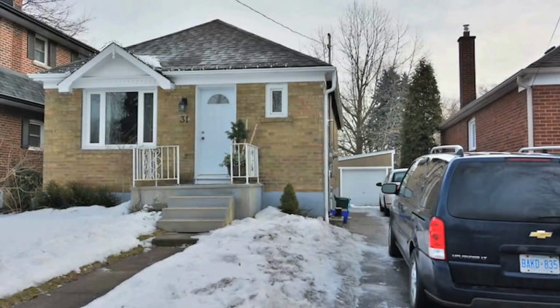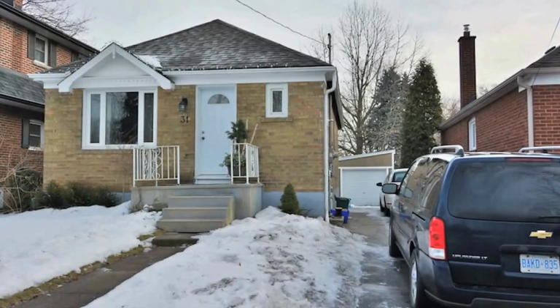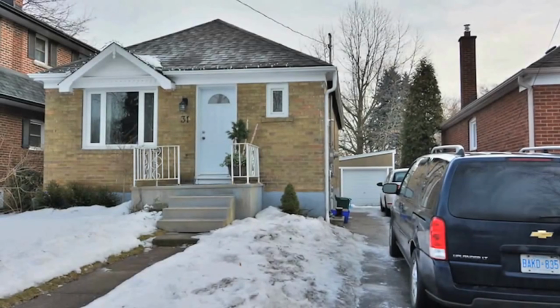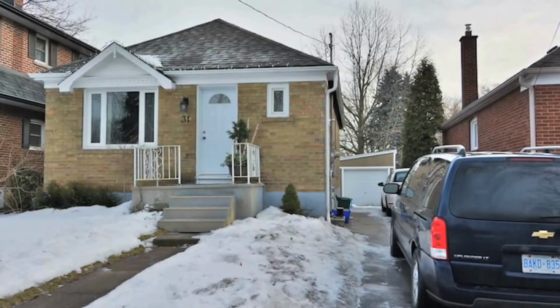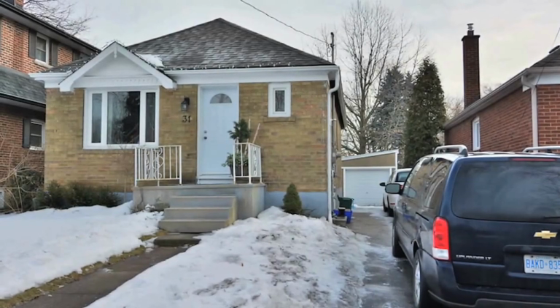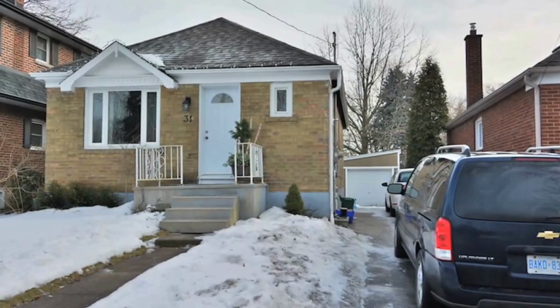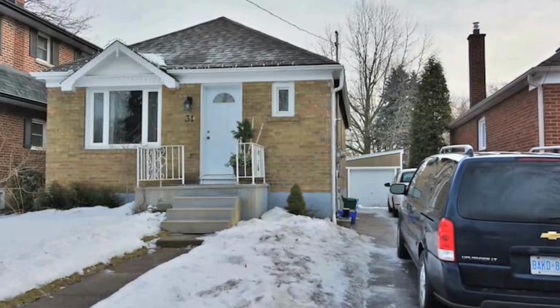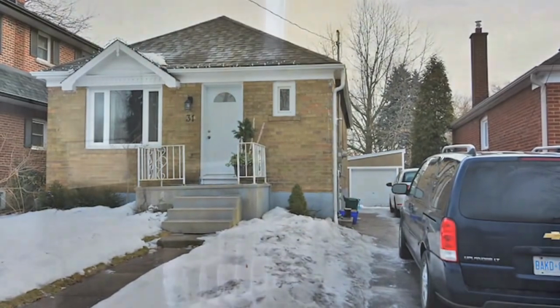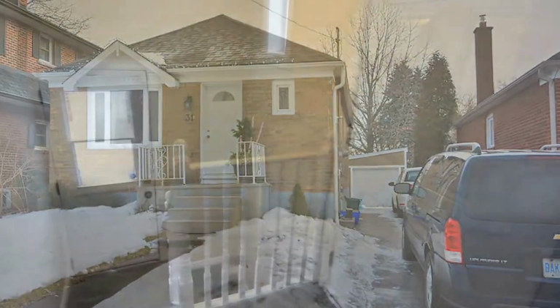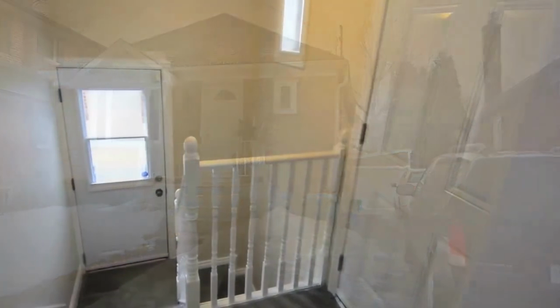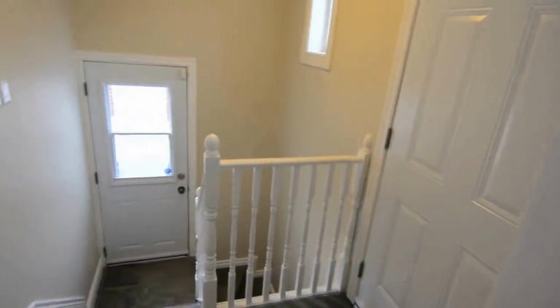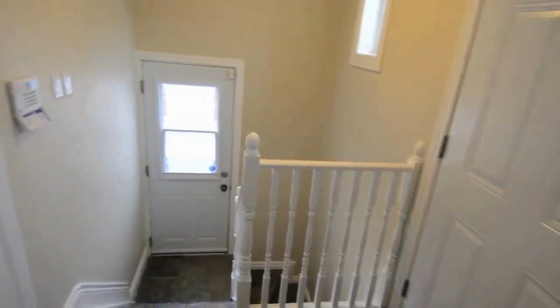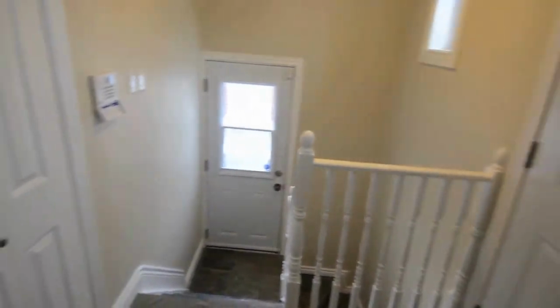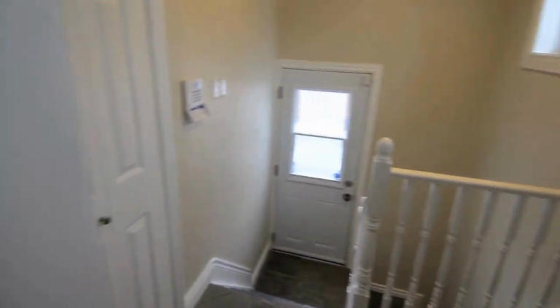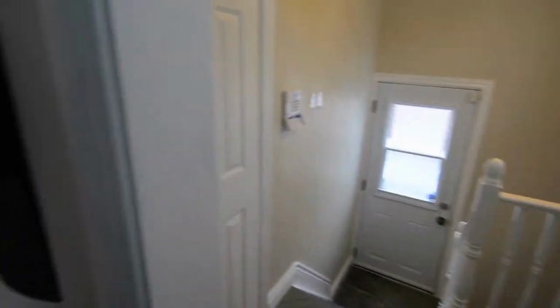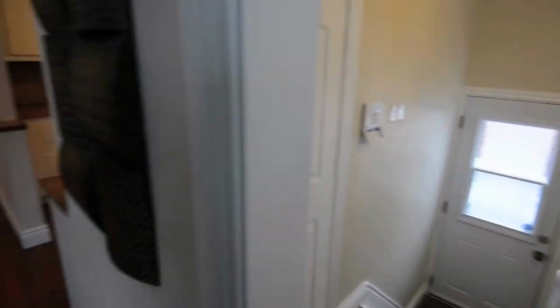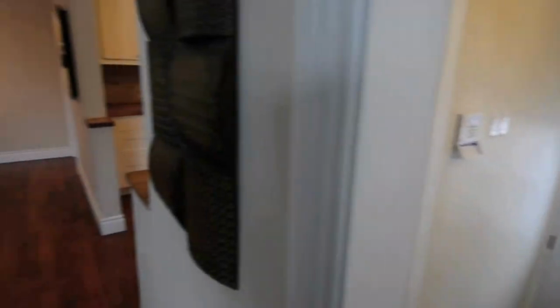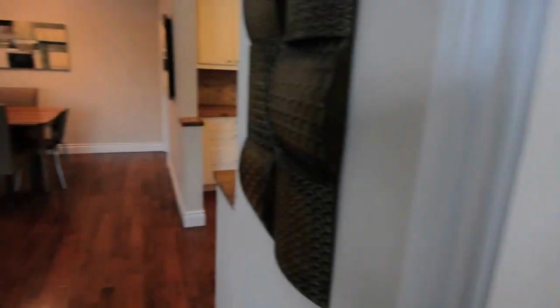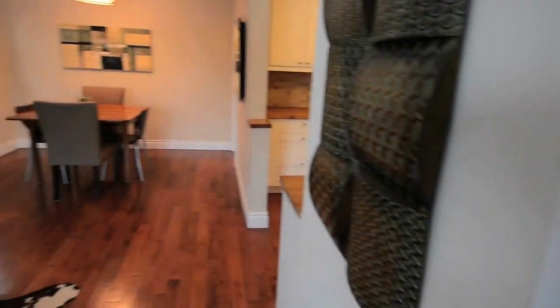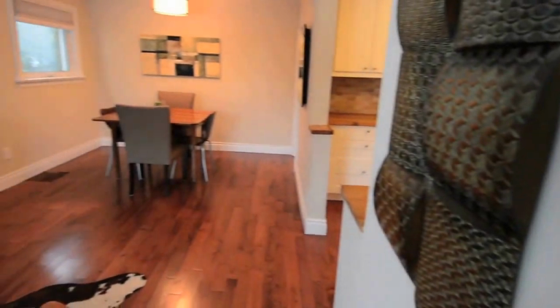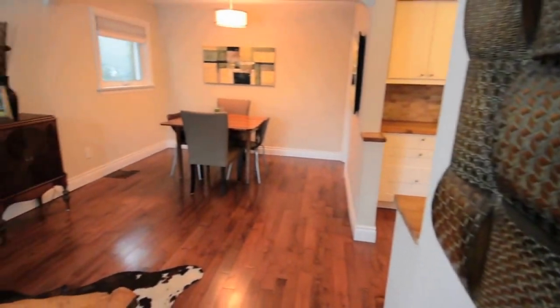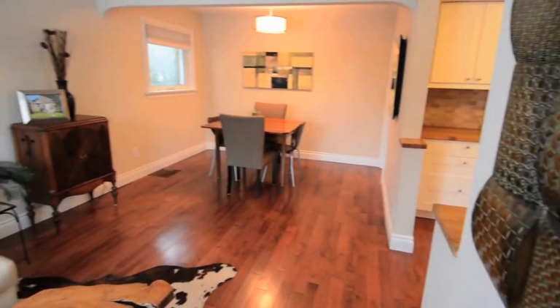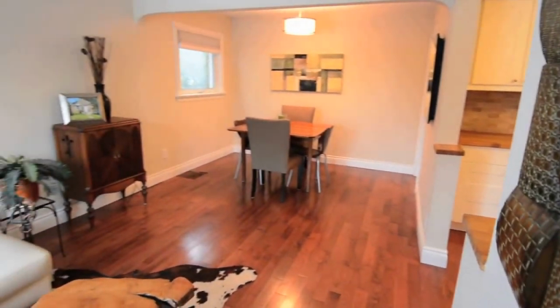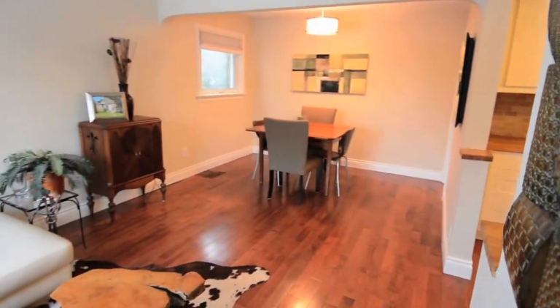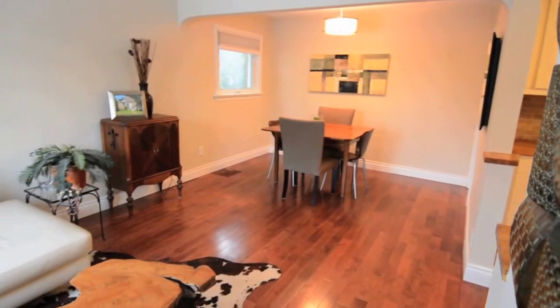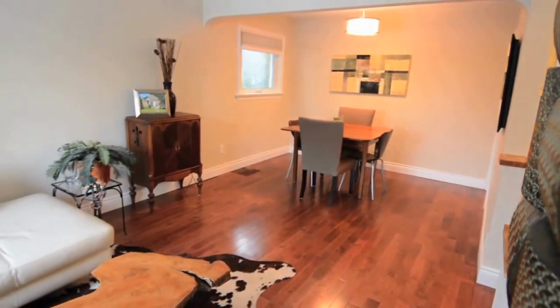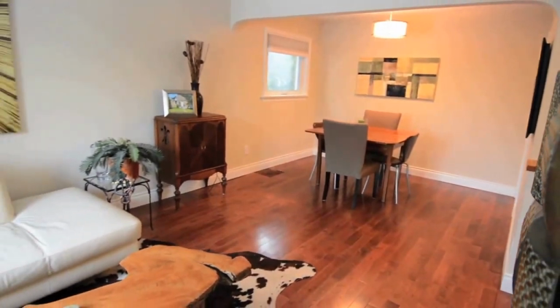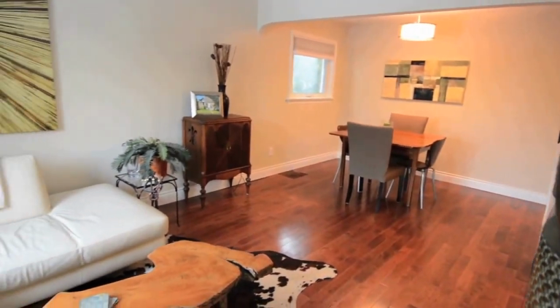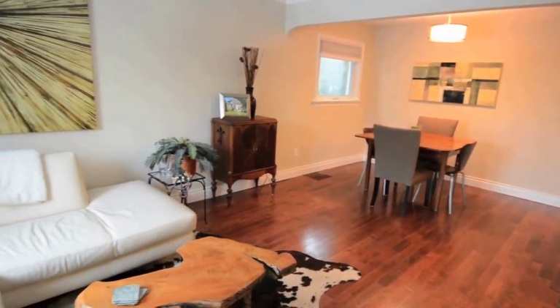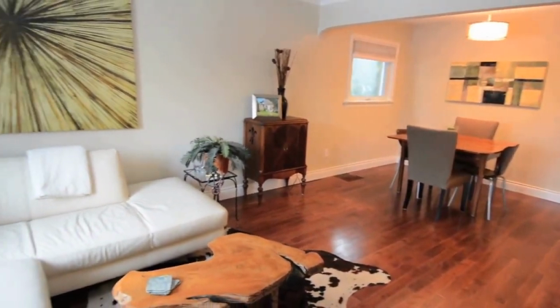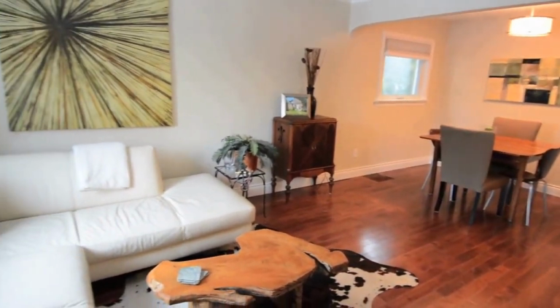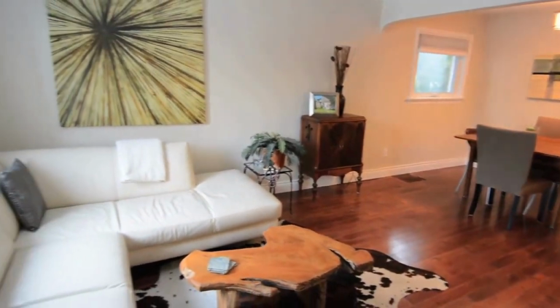Located in the highly desired Queensway neighborhood of Etobicoke, 31 McIntosh Avenue is an ideal condo alternative for empty nesters, as well as a perfect starter home.